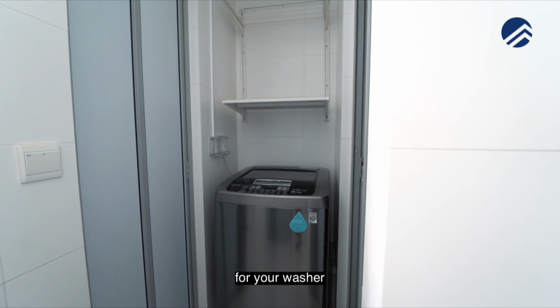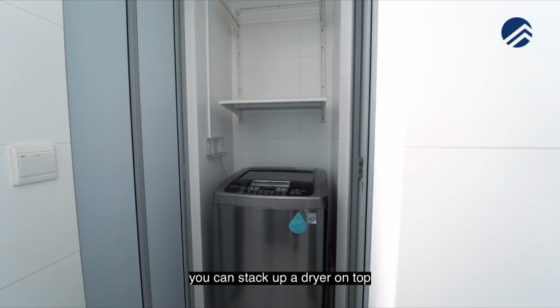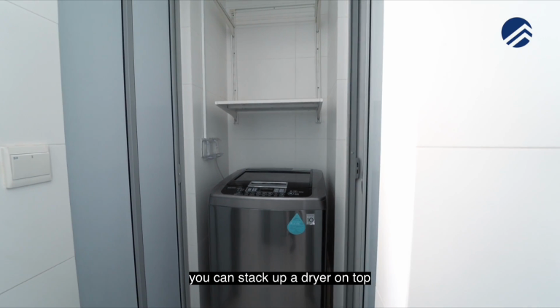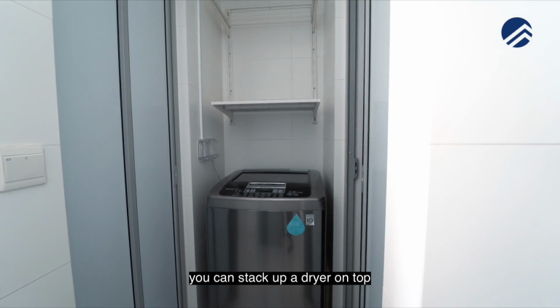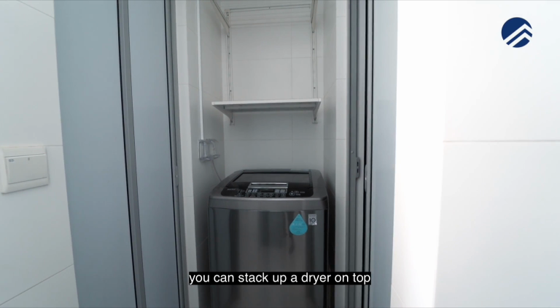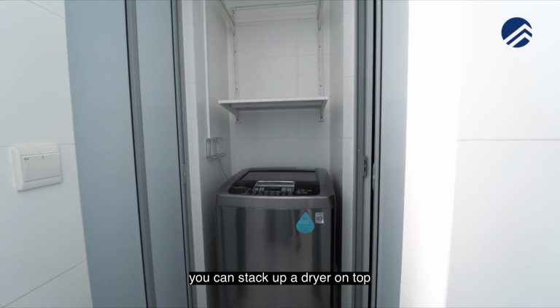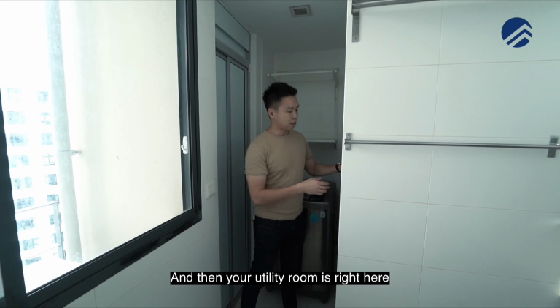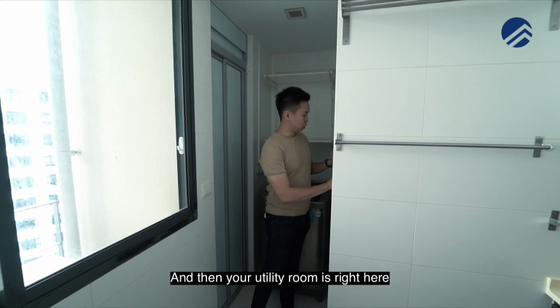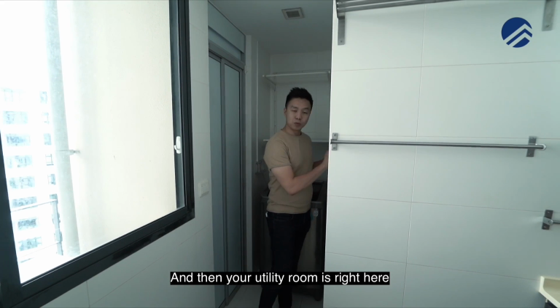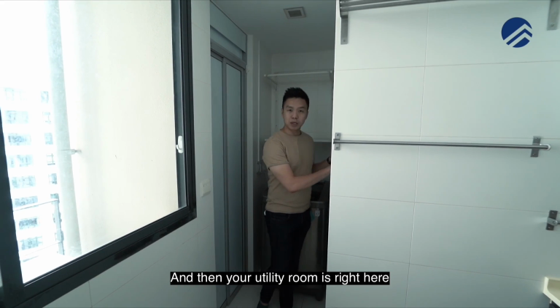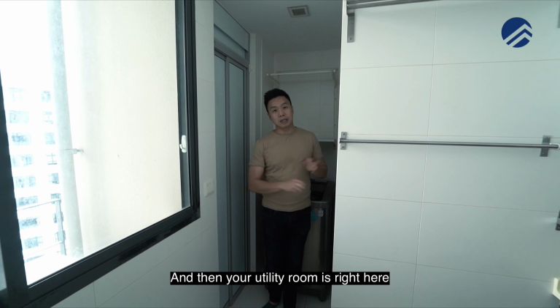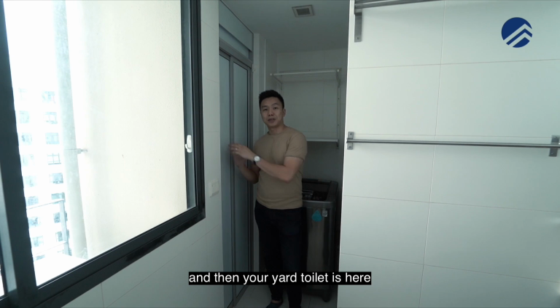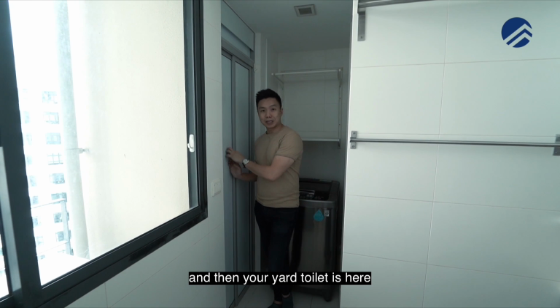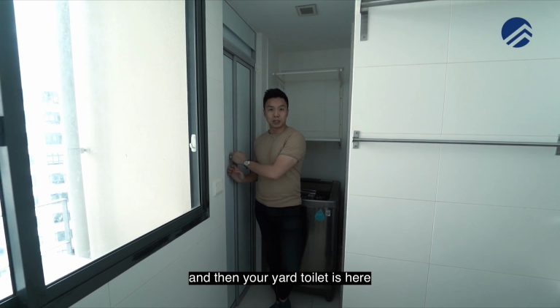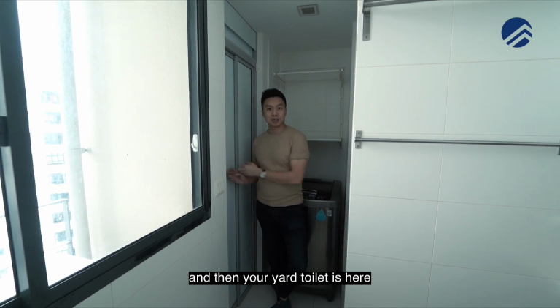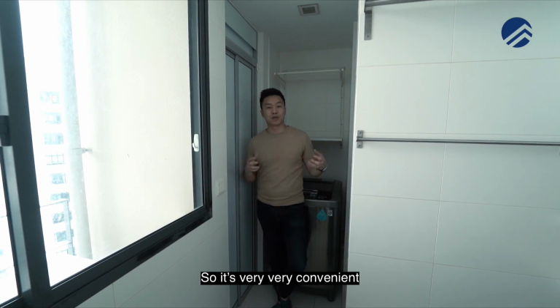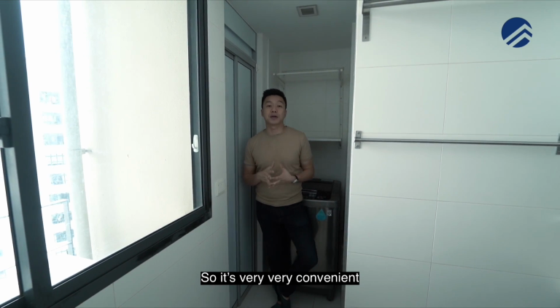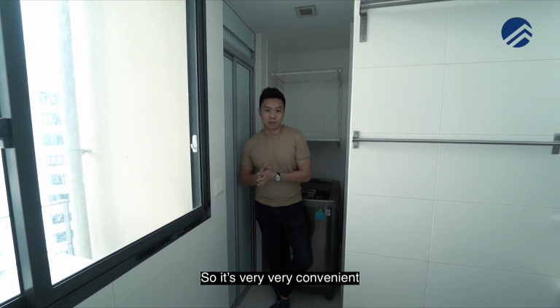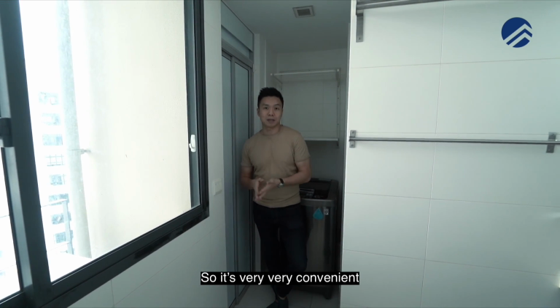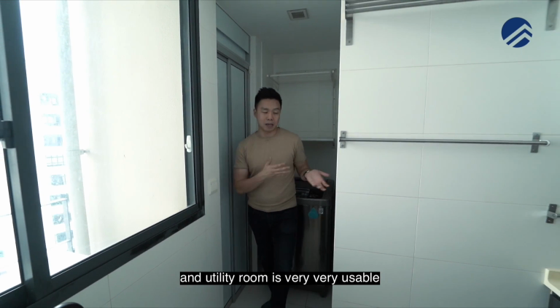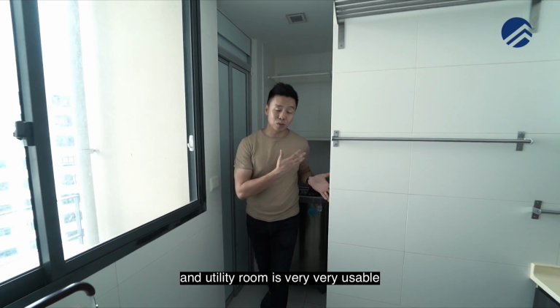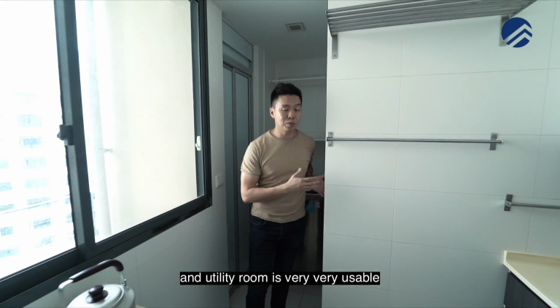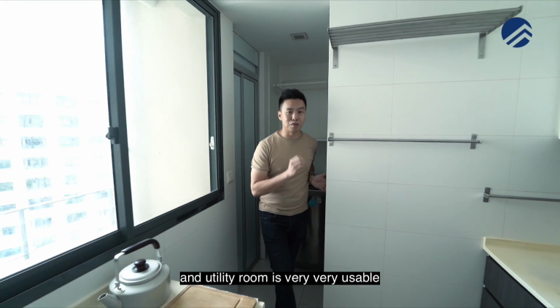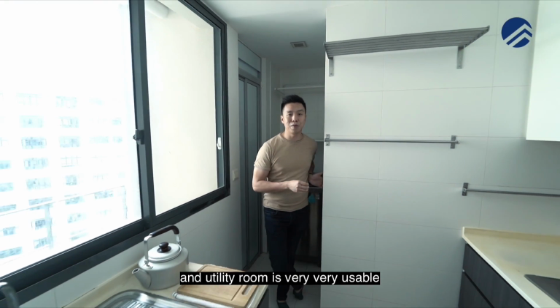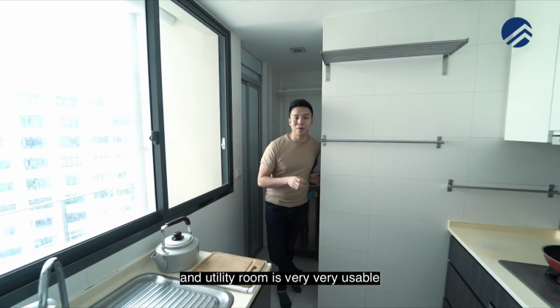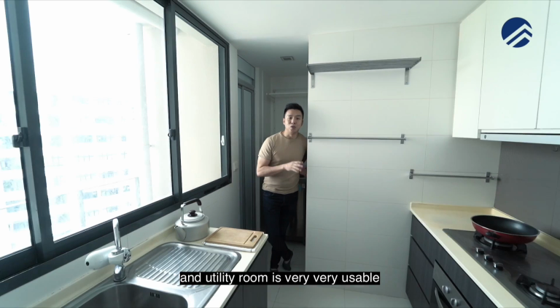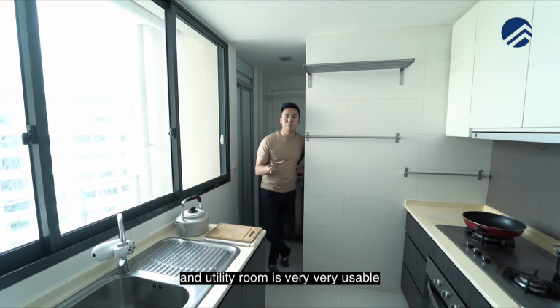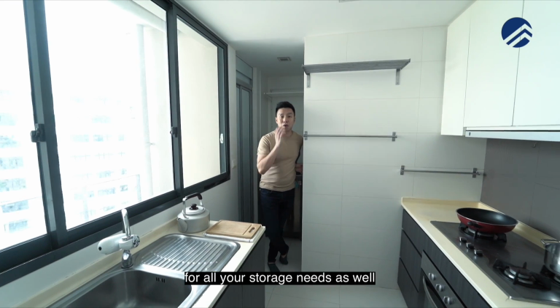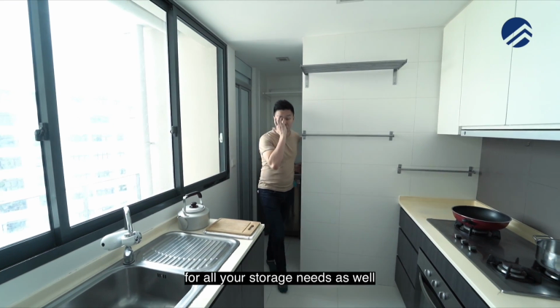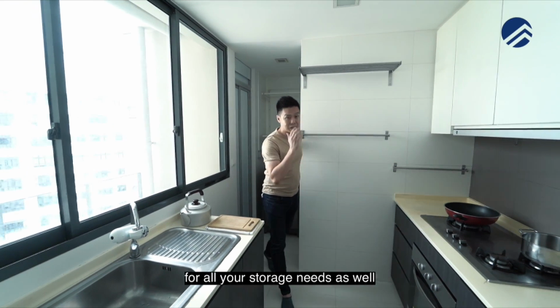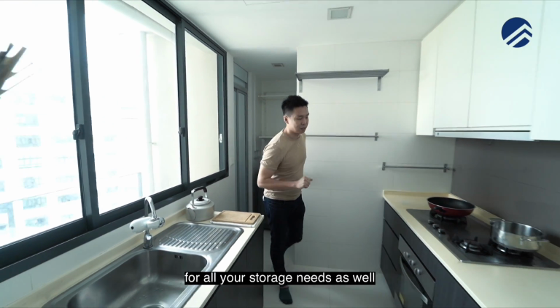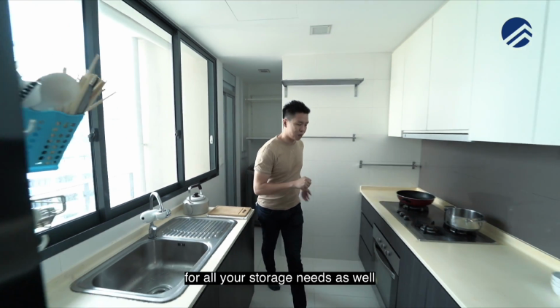This is the yard space for your washer, and you can stack a dryer on top. Your utility room is right here and your yard toilet is here as well. It's very convenient, and the utility room is very usable for all your storage needs.